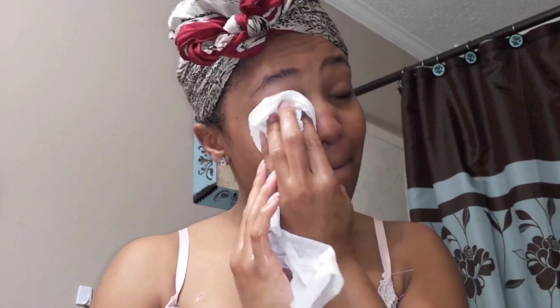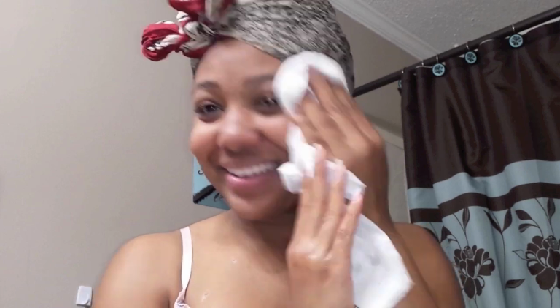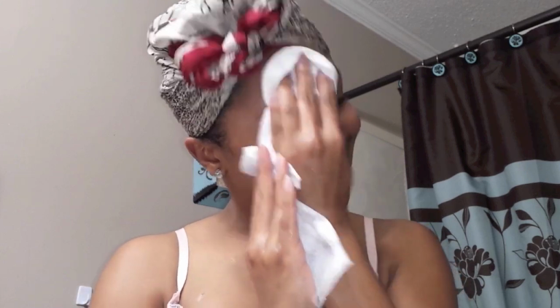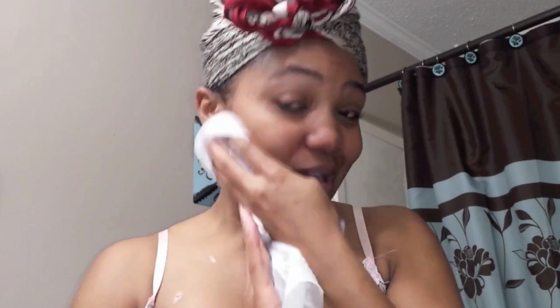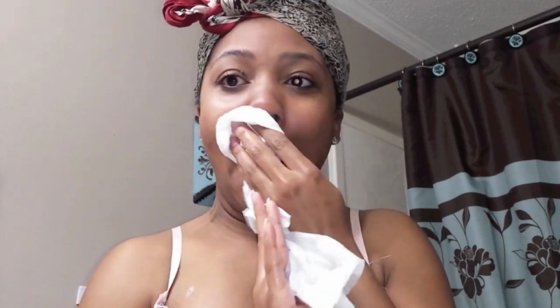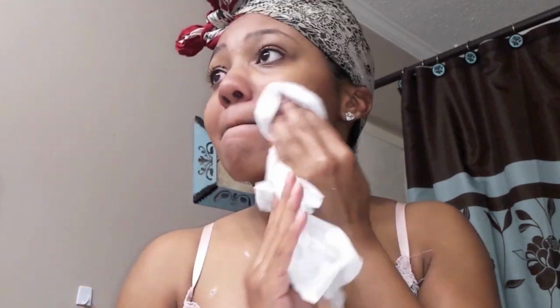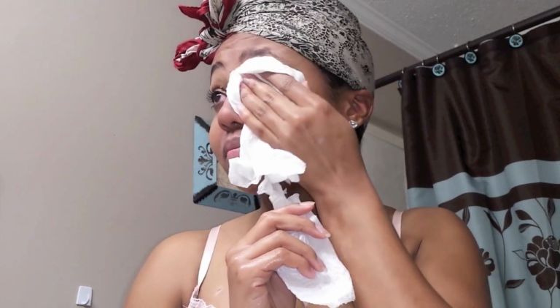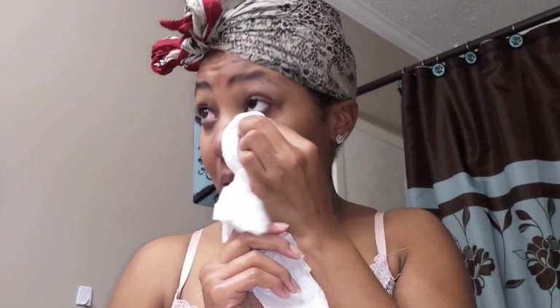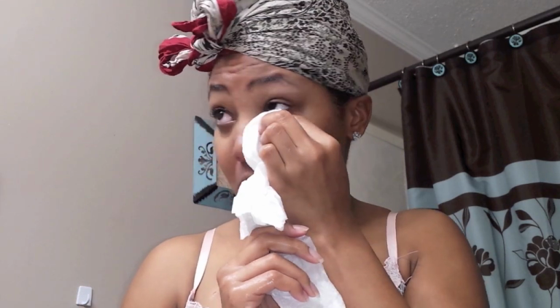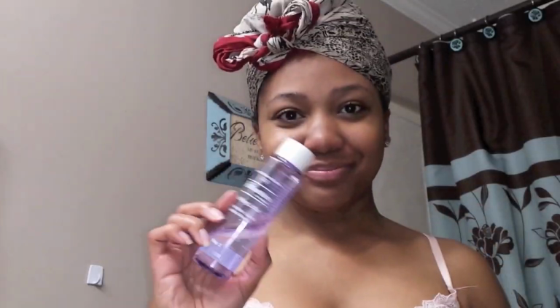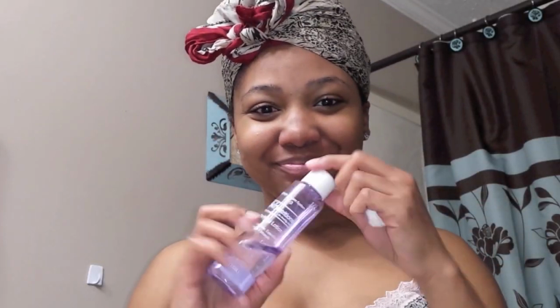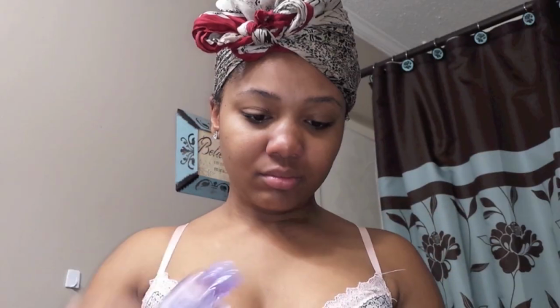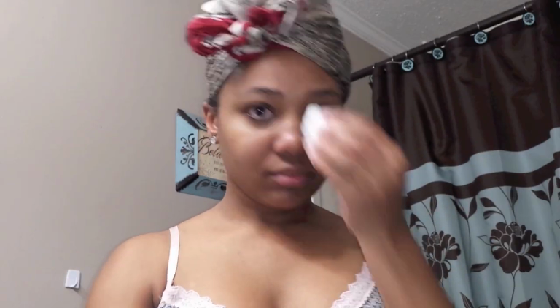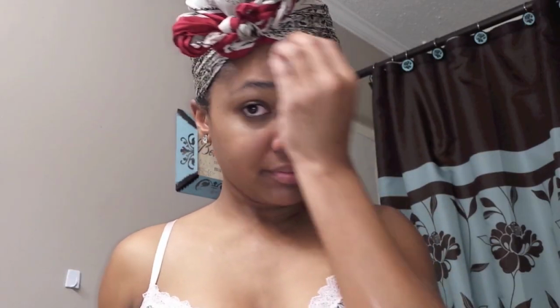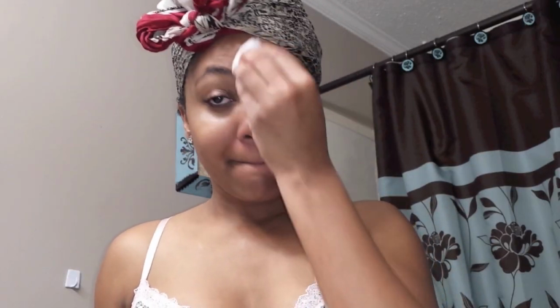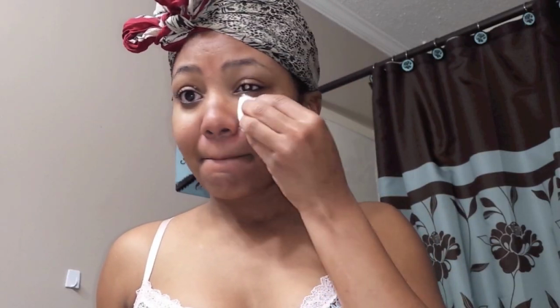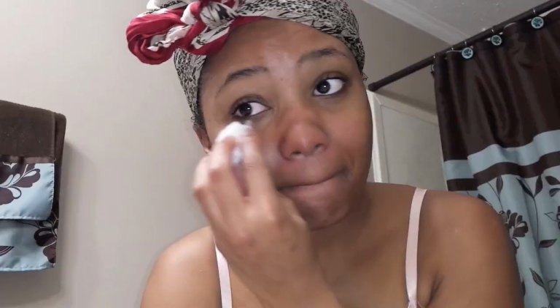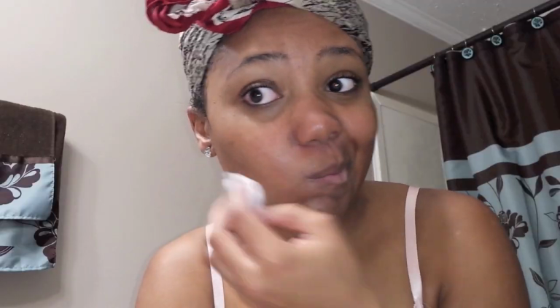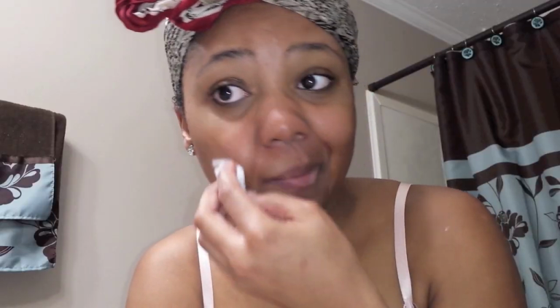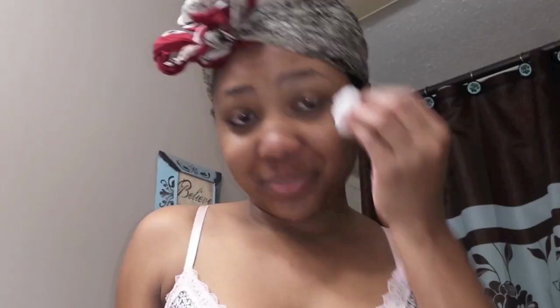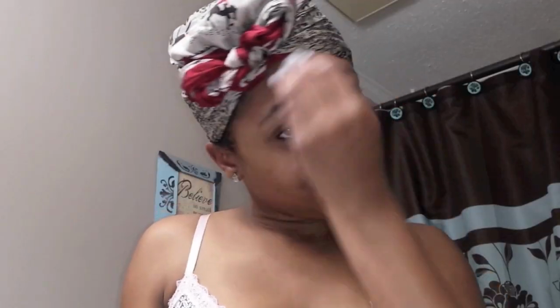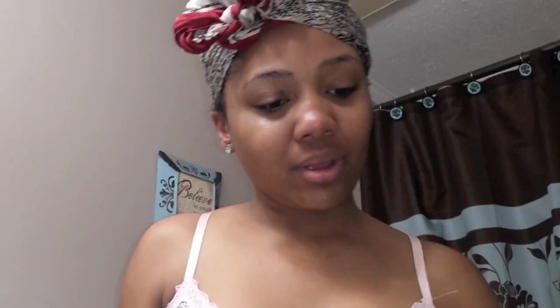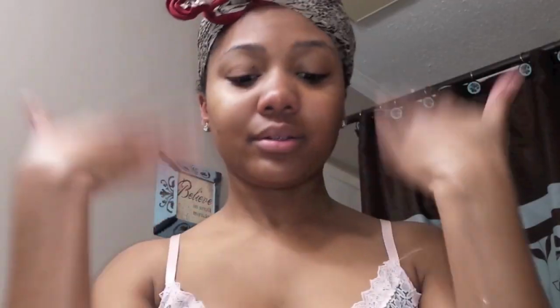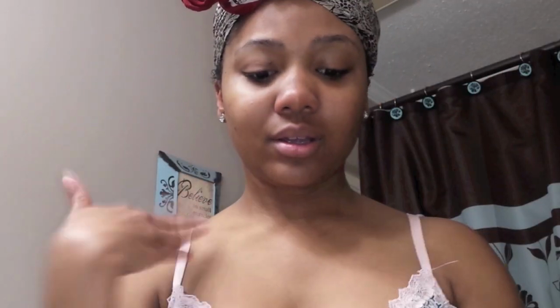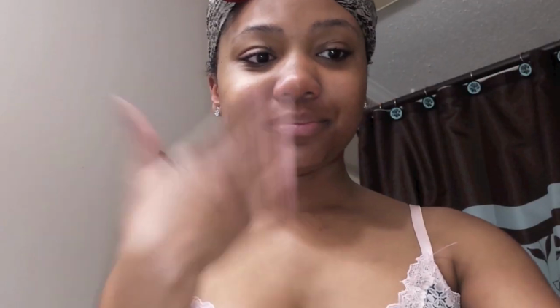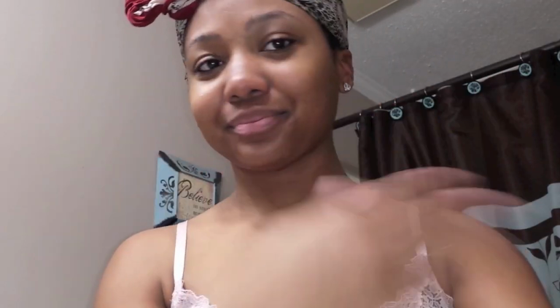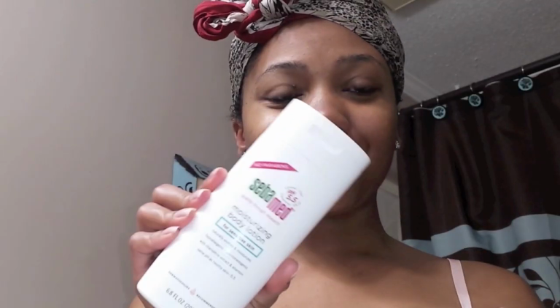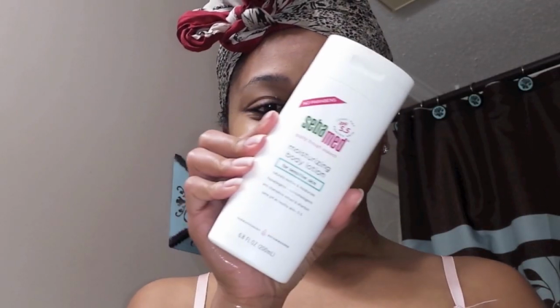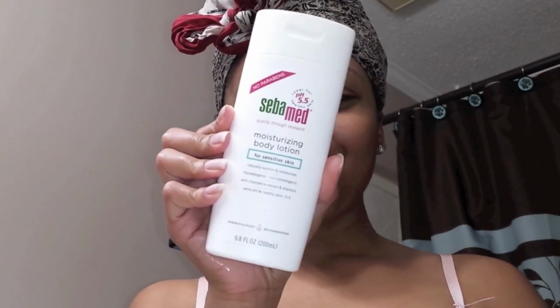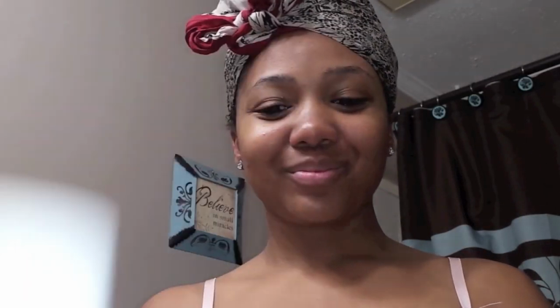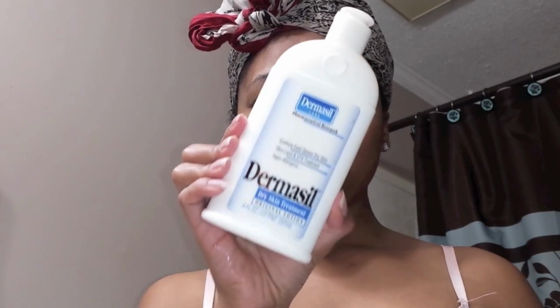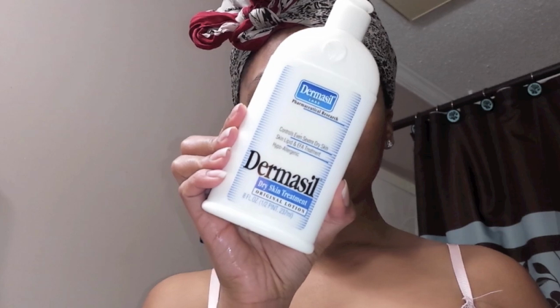I want to clarify — when you see me showing more than one moisturizer, or more than one toner or whatever, it doesn't mean I use all of those in the same night. It means these are the ones I switch between using.